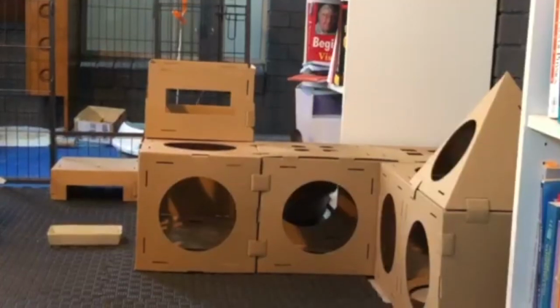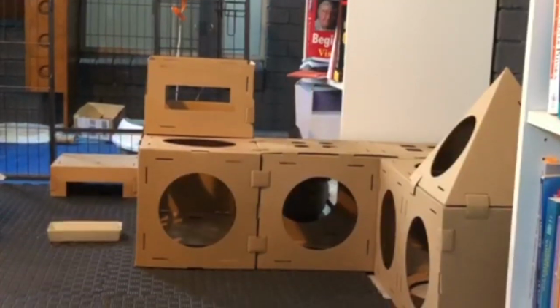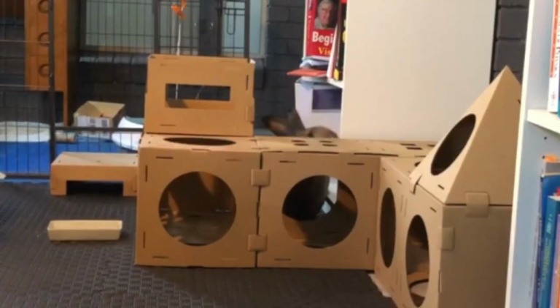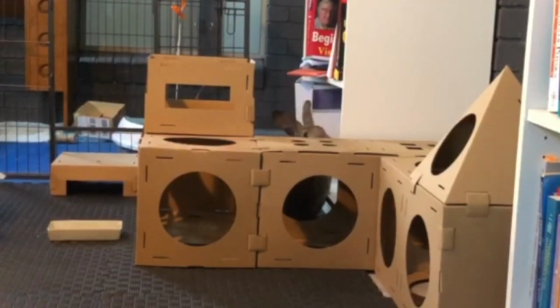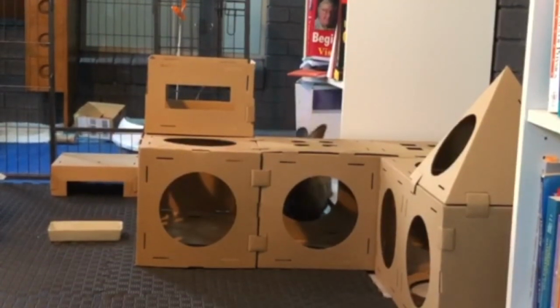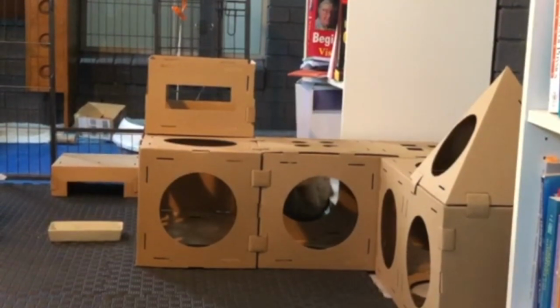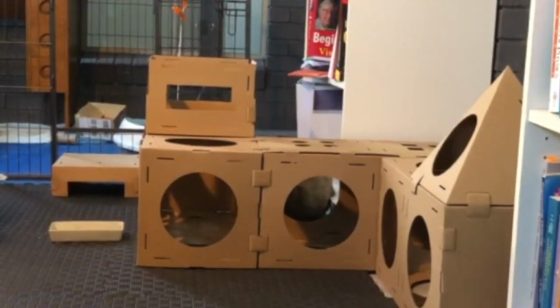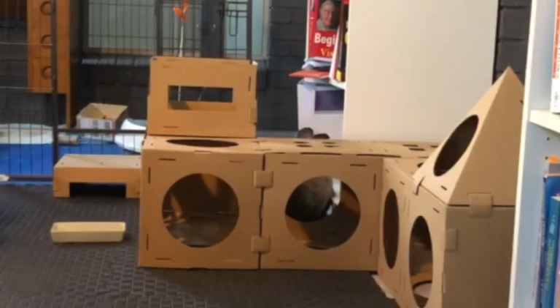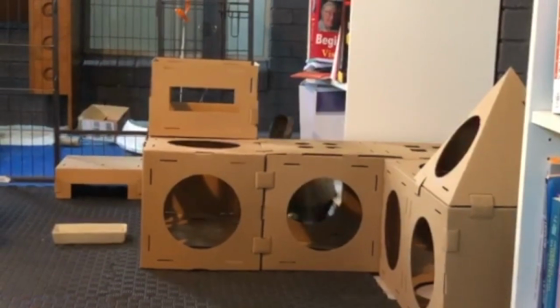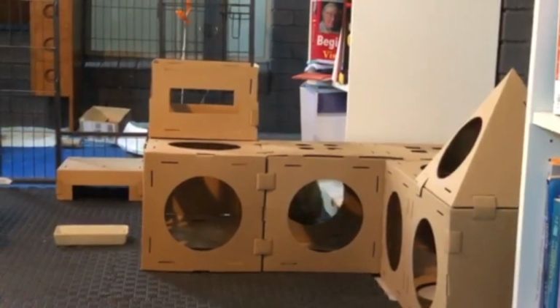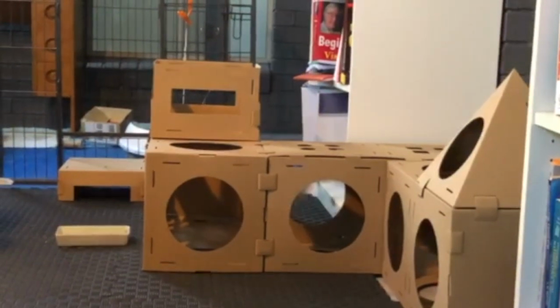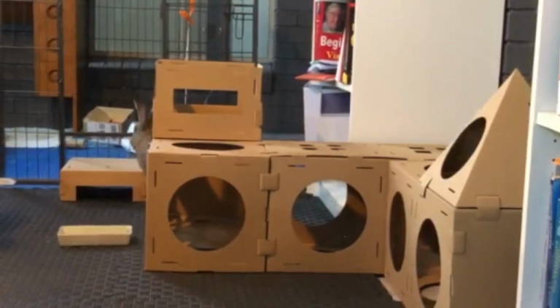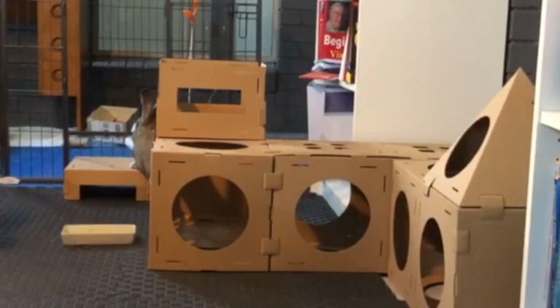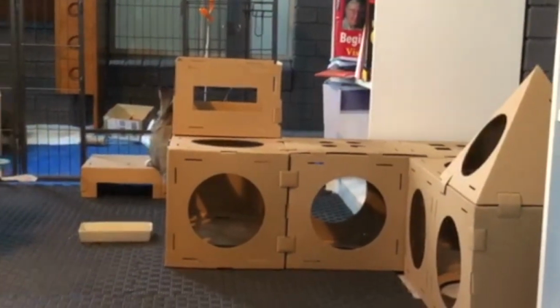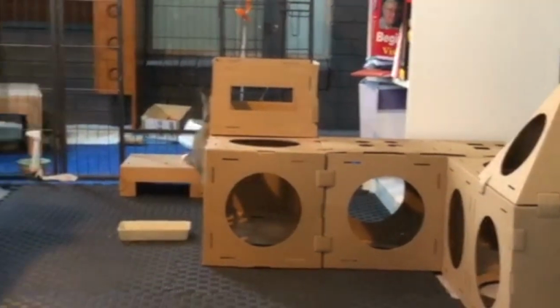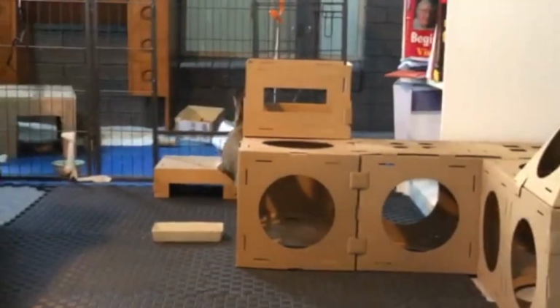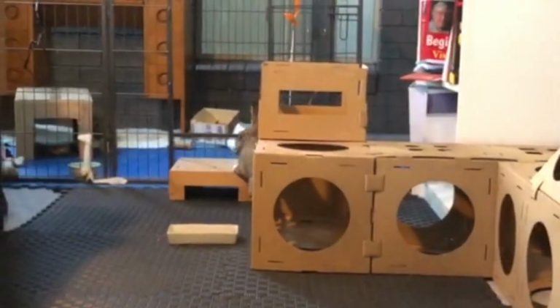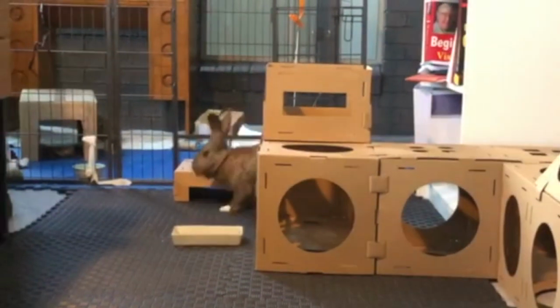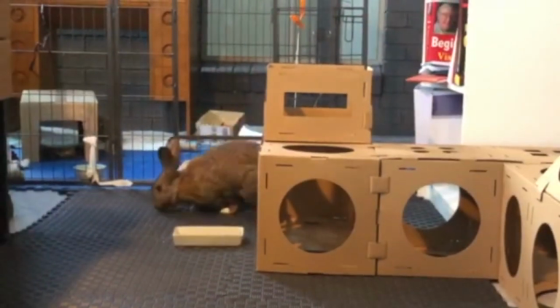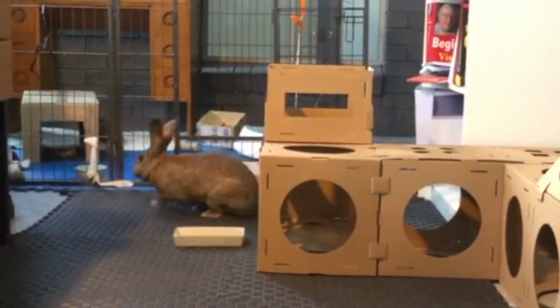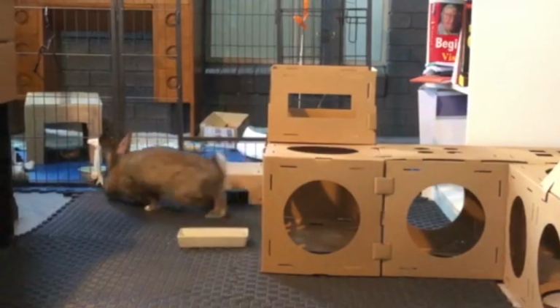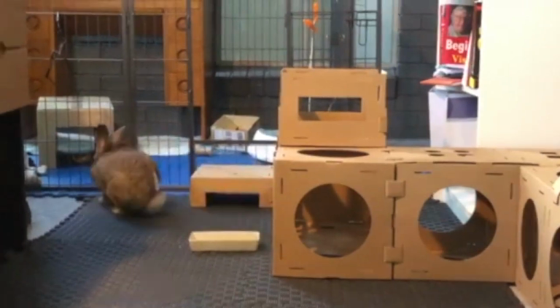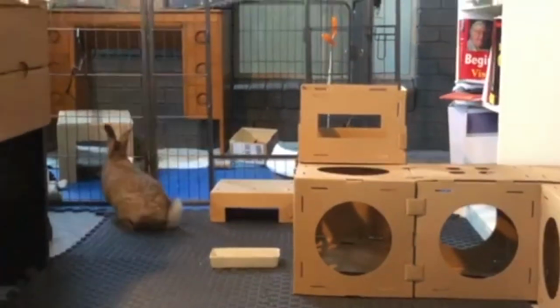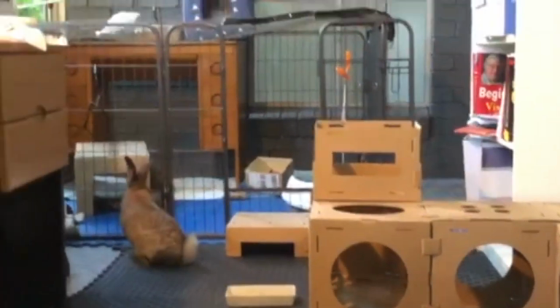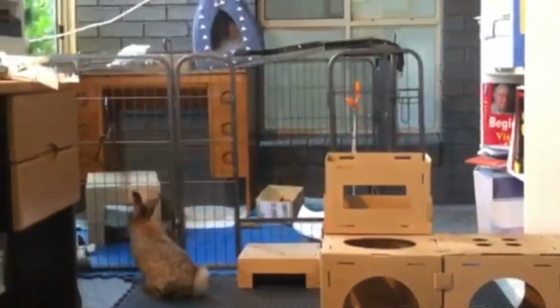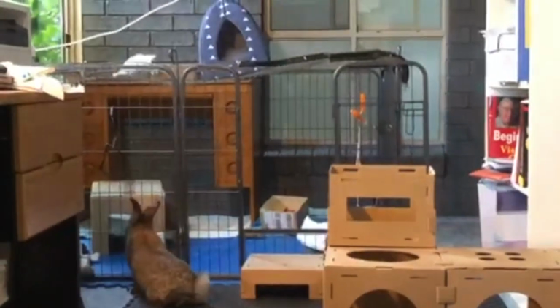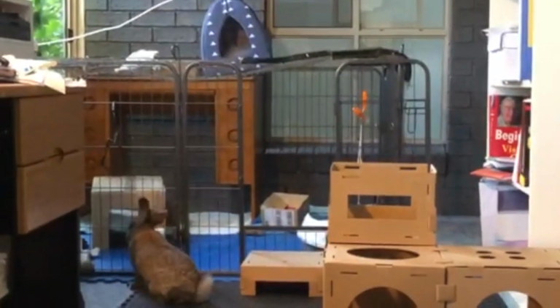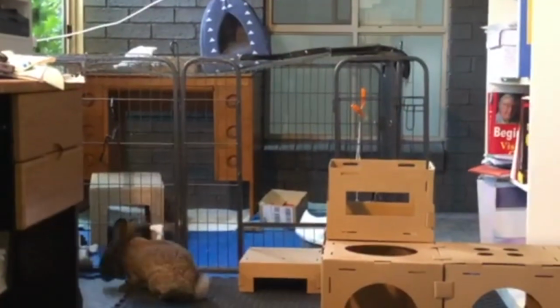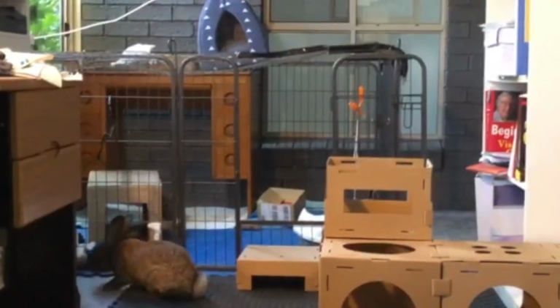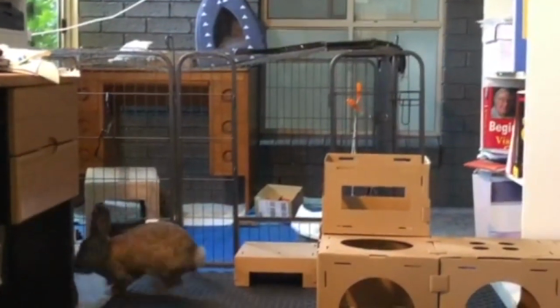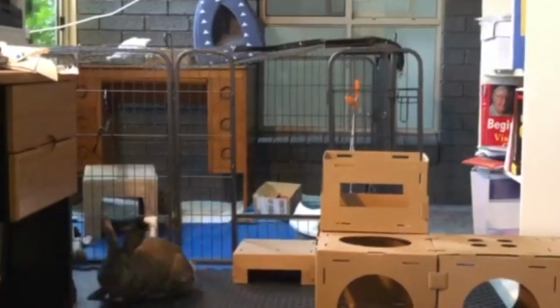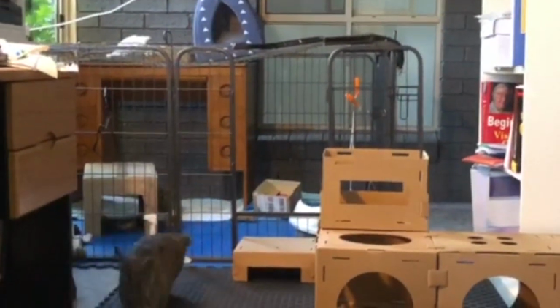When Venus is ready she will be placed up for adoption on the Rabbit Sanctuary's website. Venus will need to go to a very special home where she will be safe, given that her balance is now off and she is at high risk for a fall.